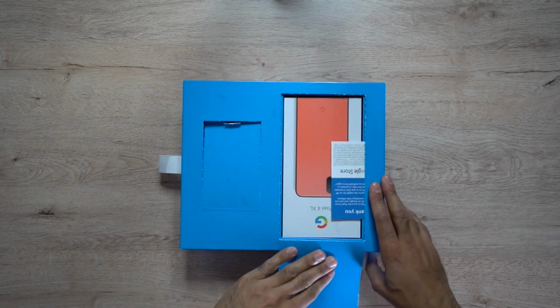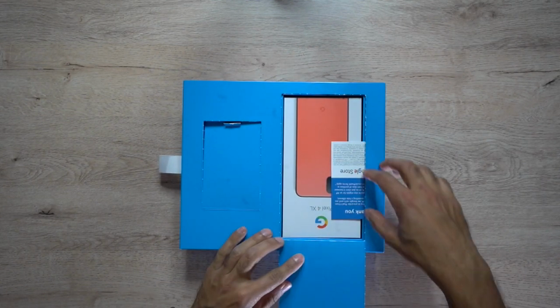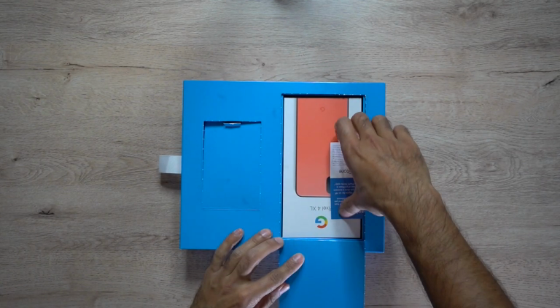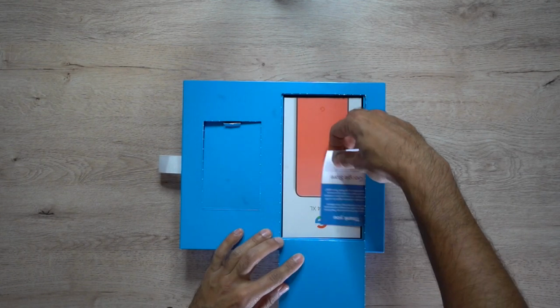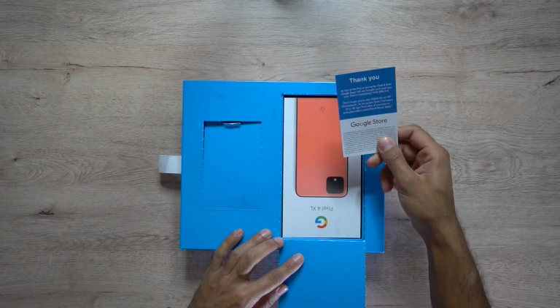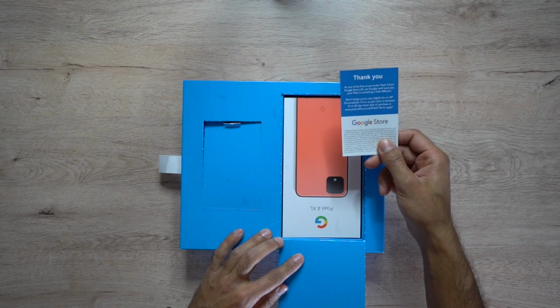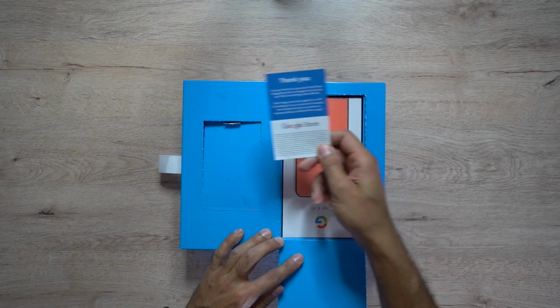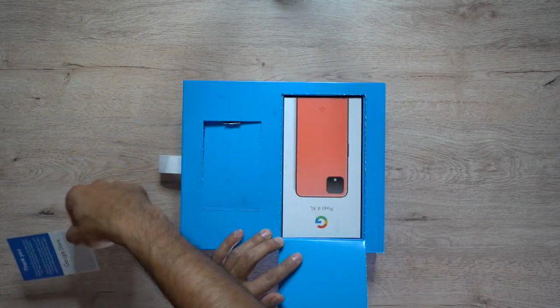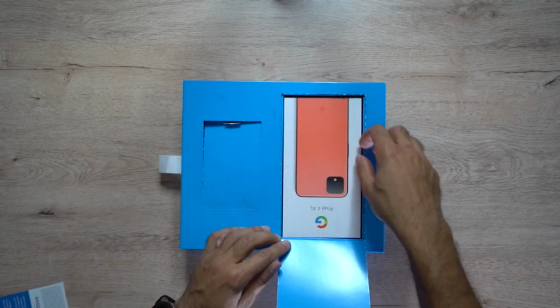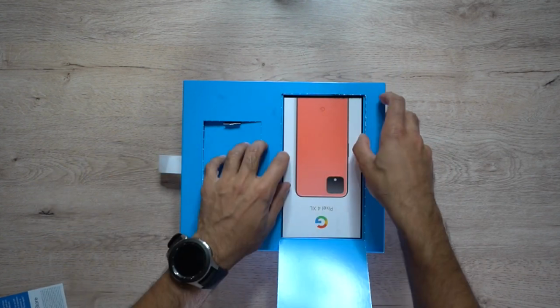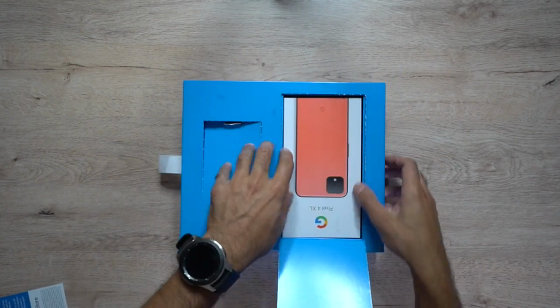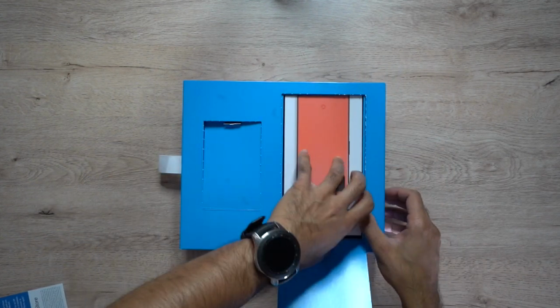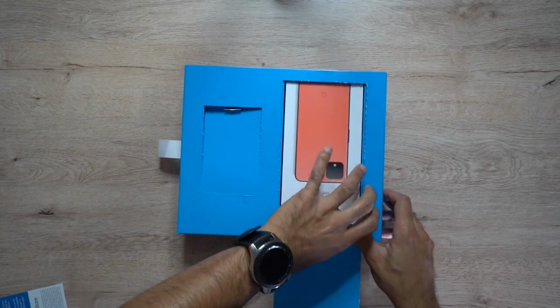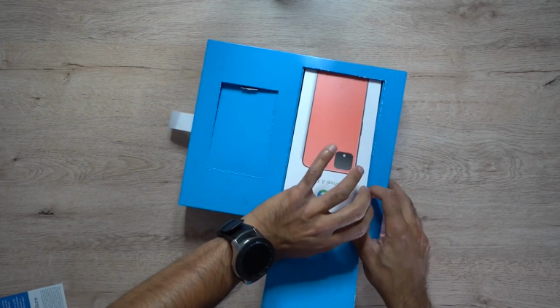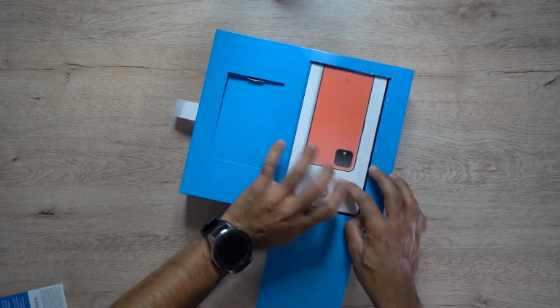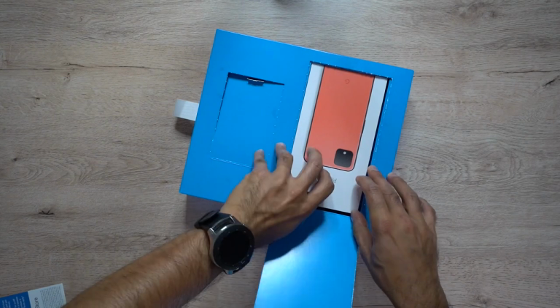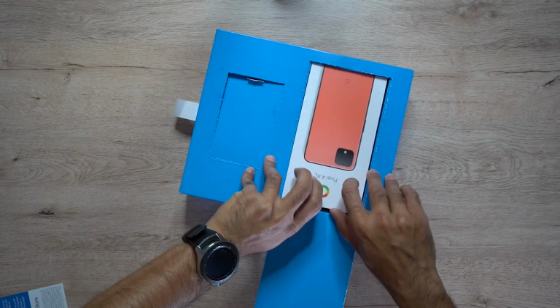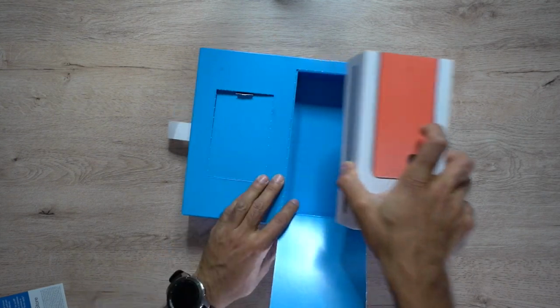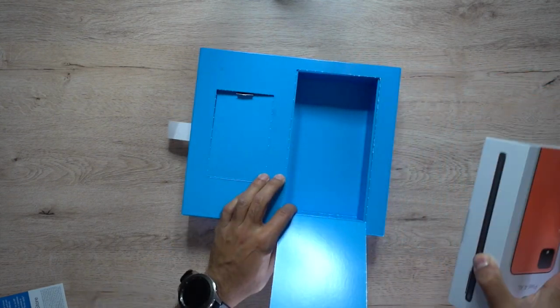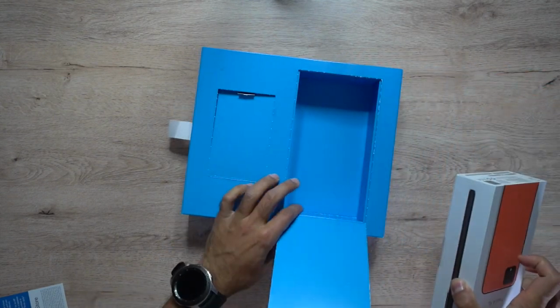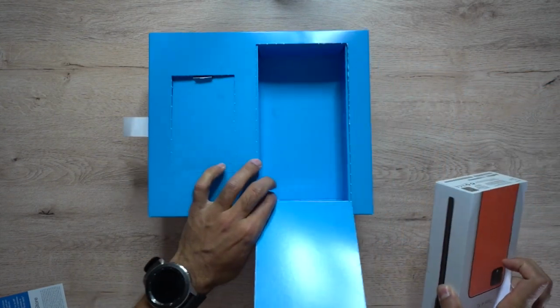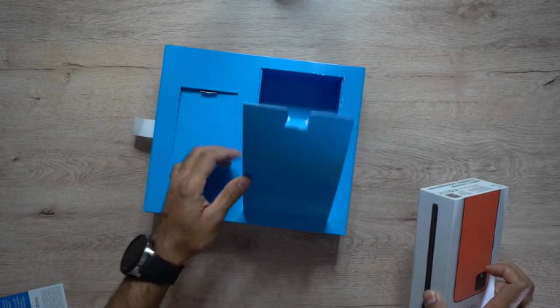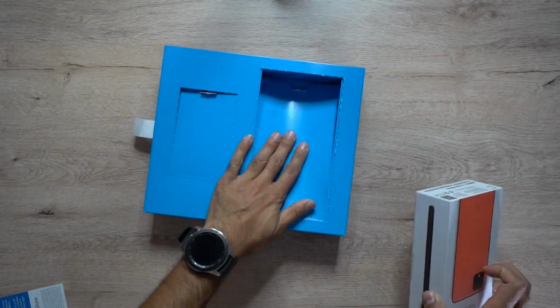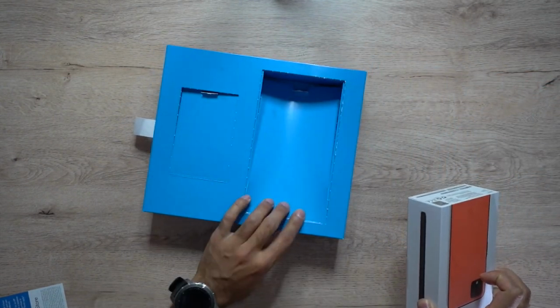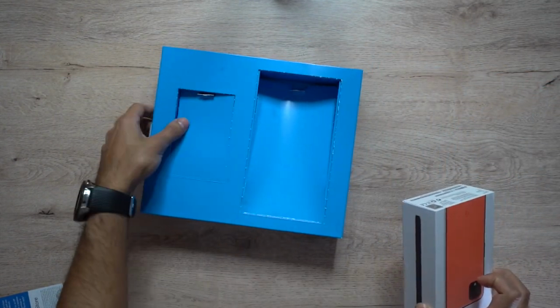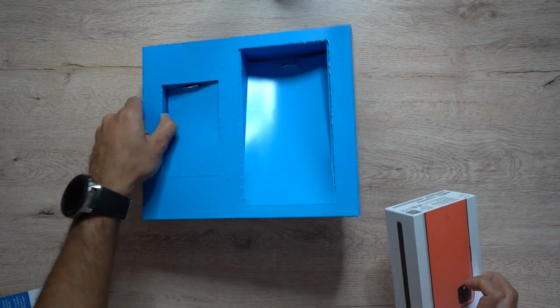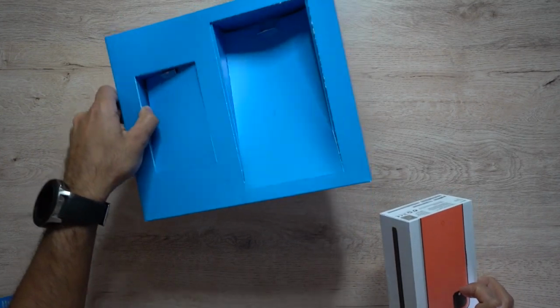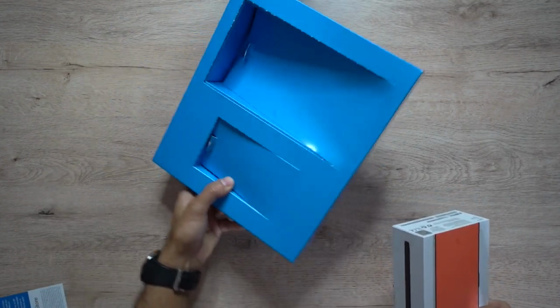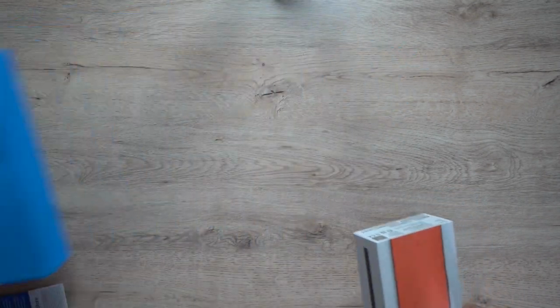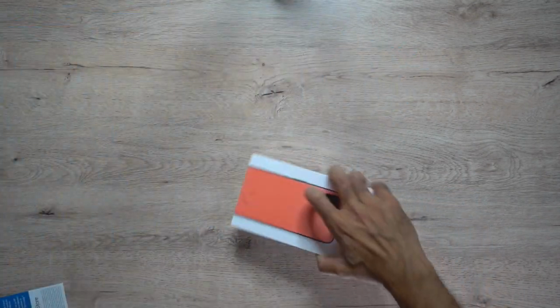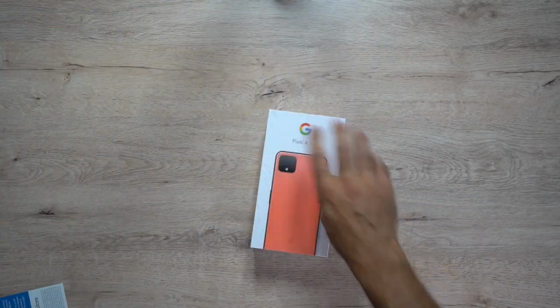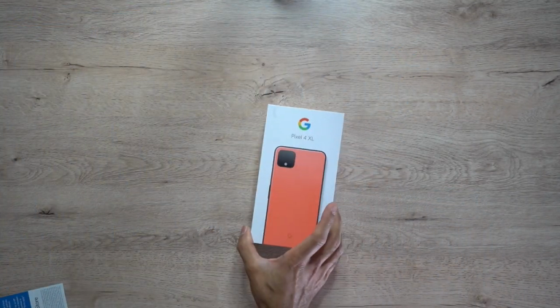Here we go — 'Thank you, by Google.' I'll have to lift this out pretty carefully, and there we have it. Those are the only two things in the cereal box — the cereal and the phone. I'll put that to the side and now we have the Google Pixel 4 box.